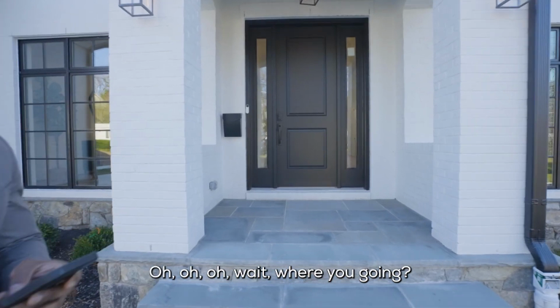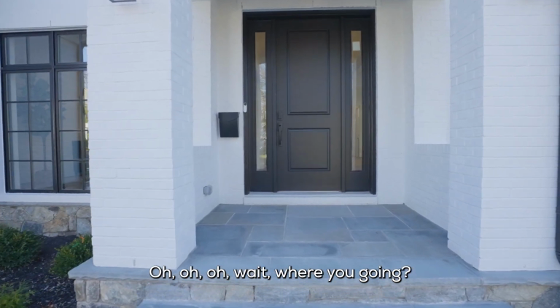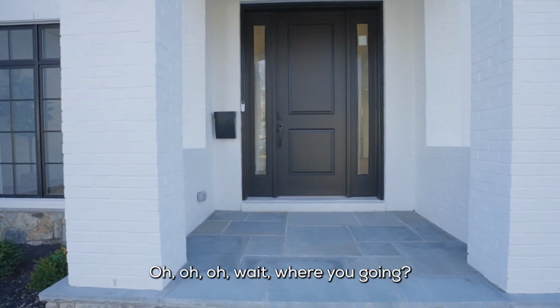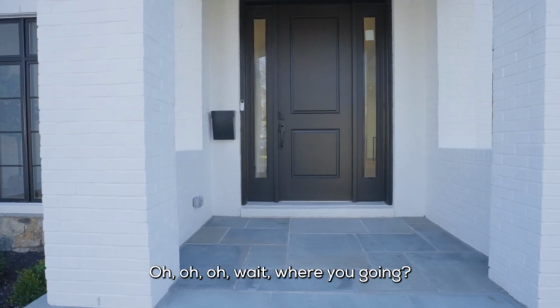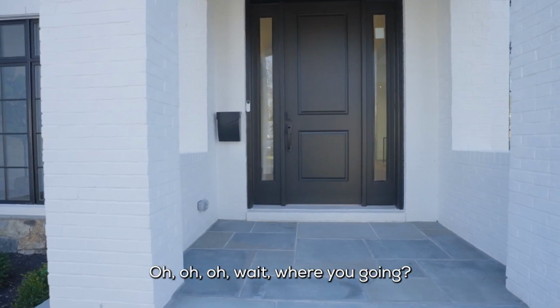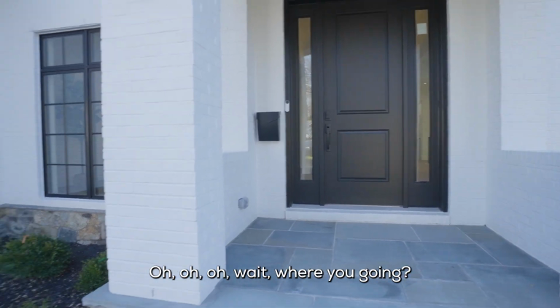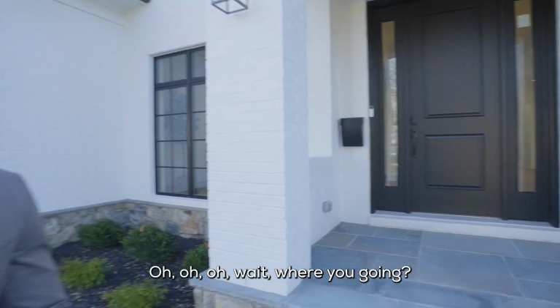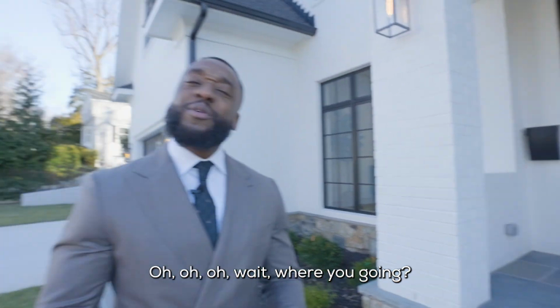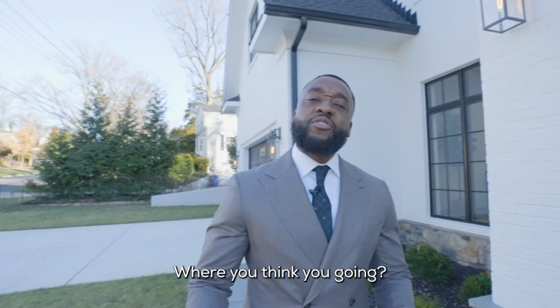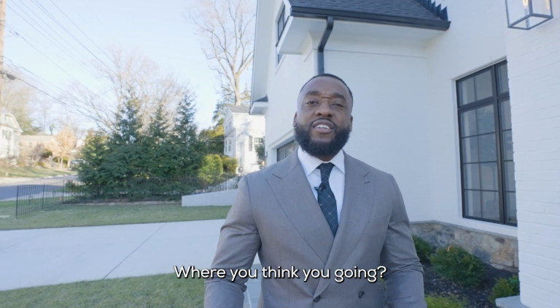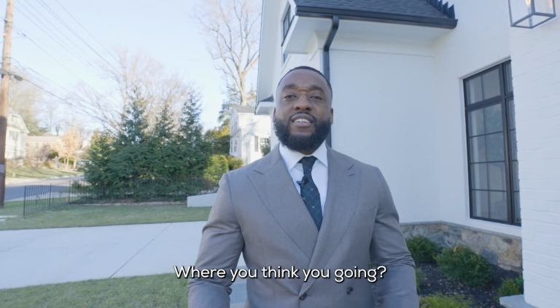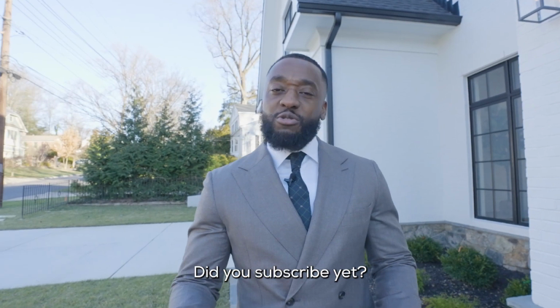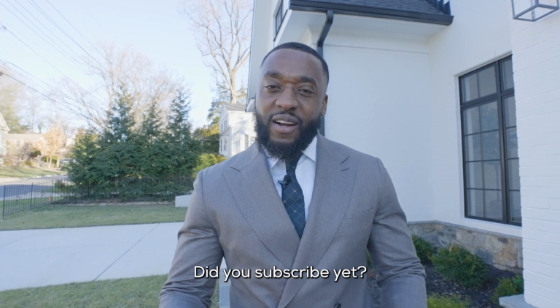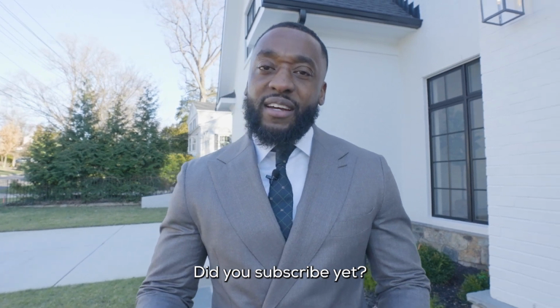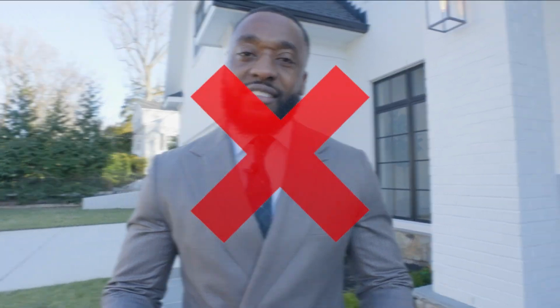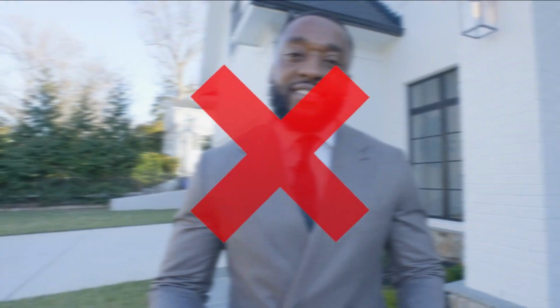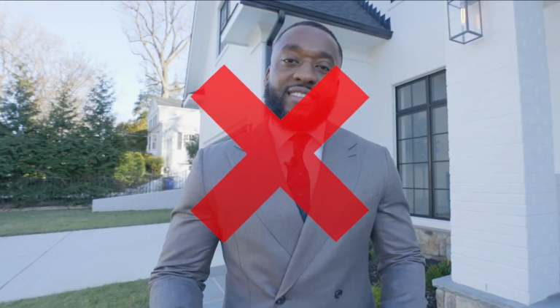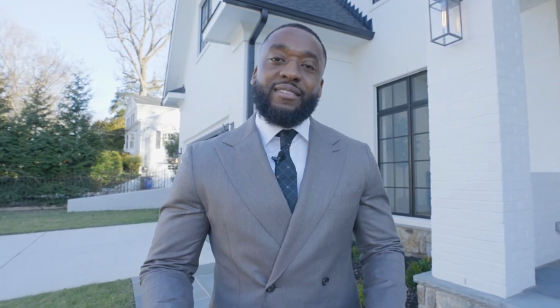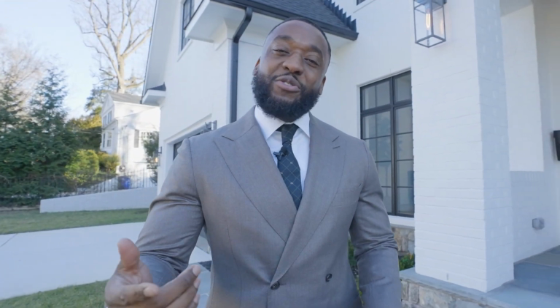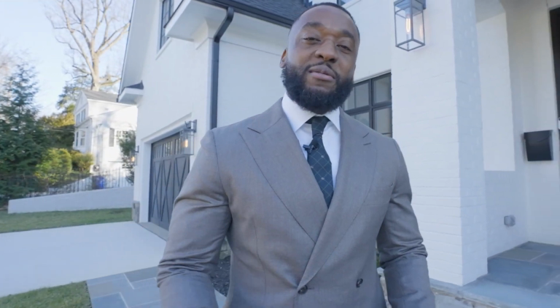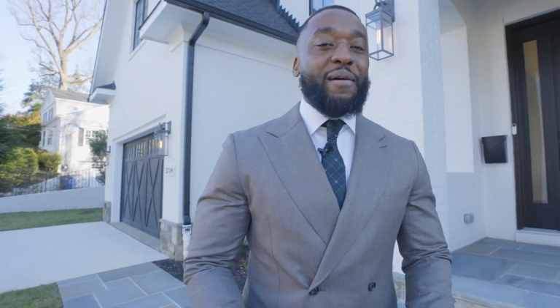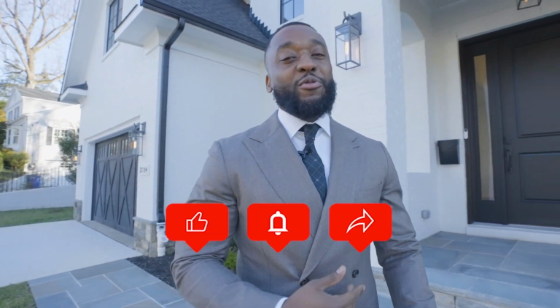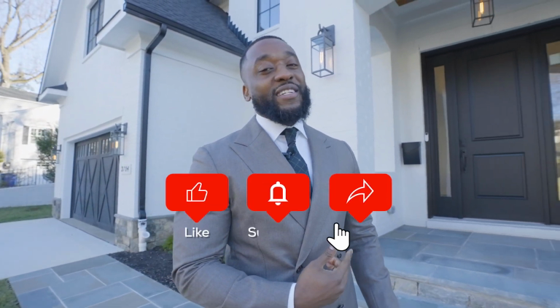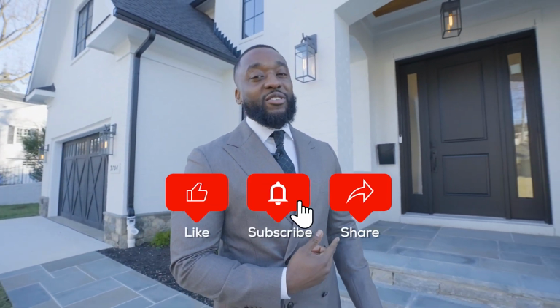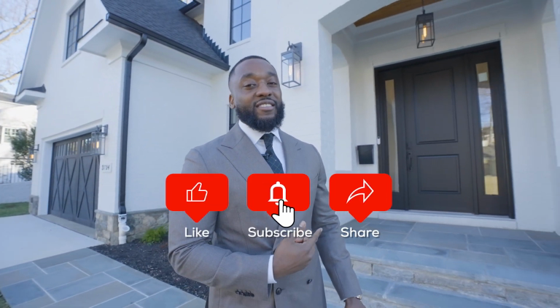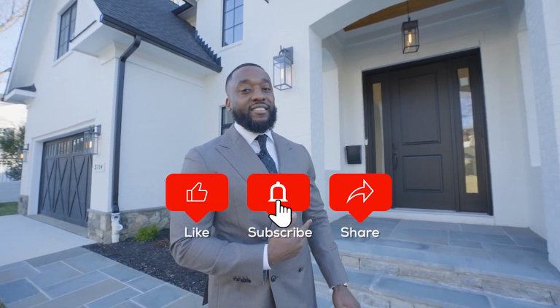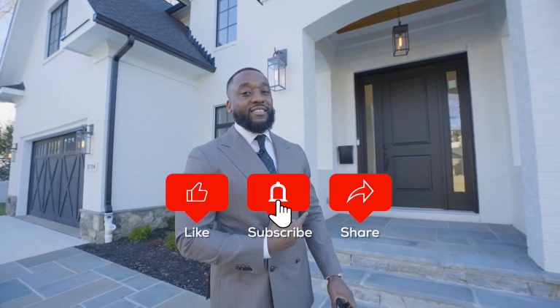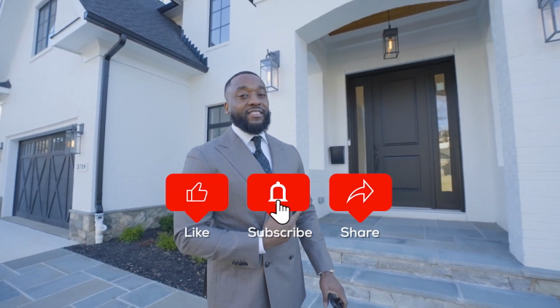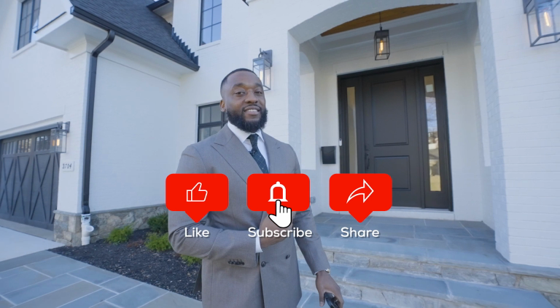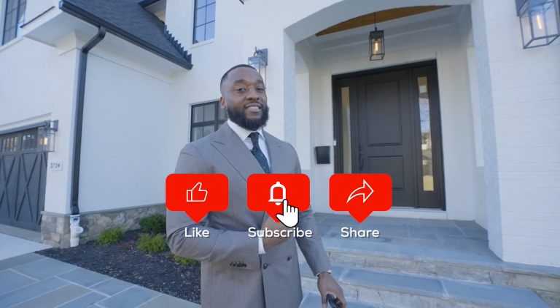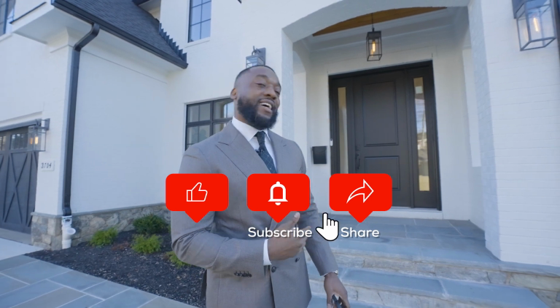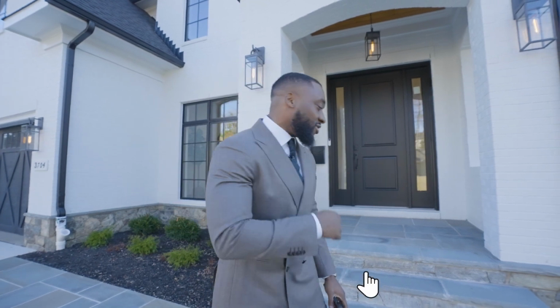Make sure you hit the subscribe button before we go in this house. All right, let's go.